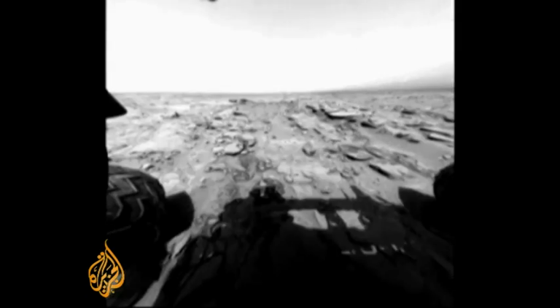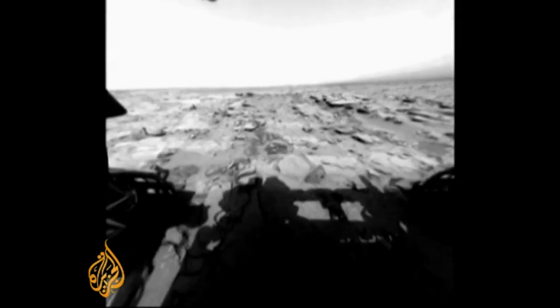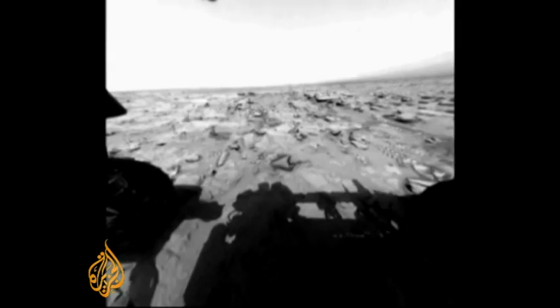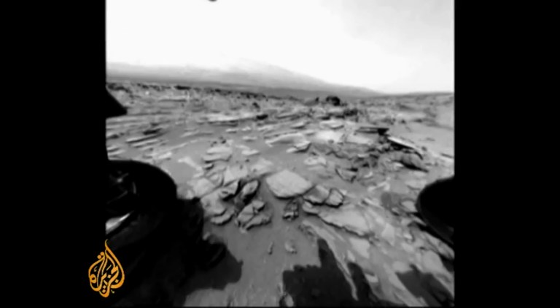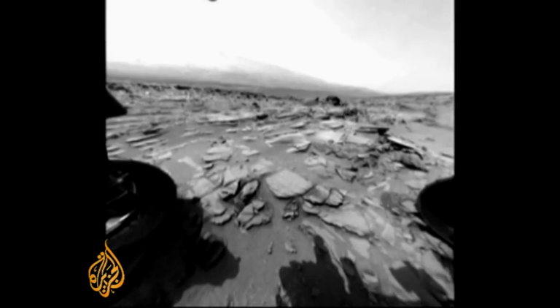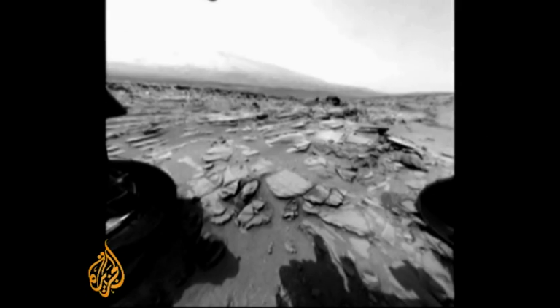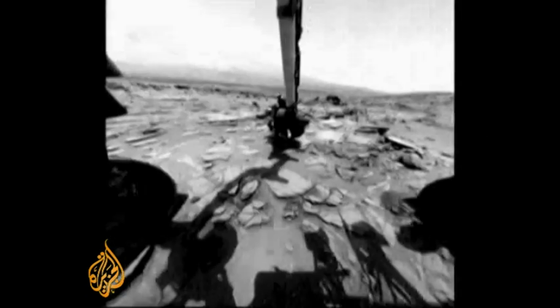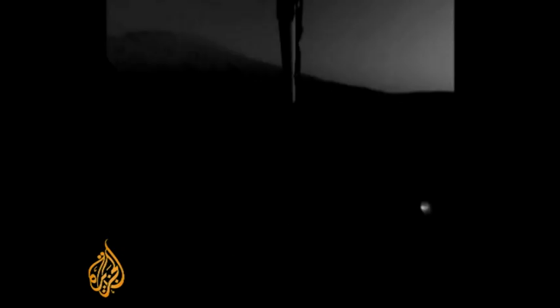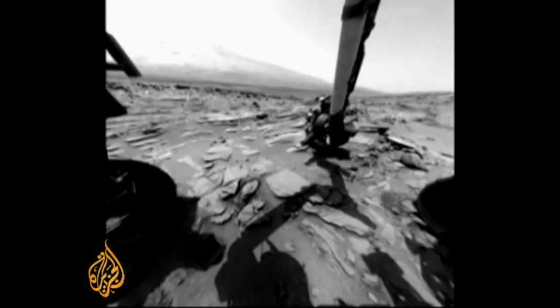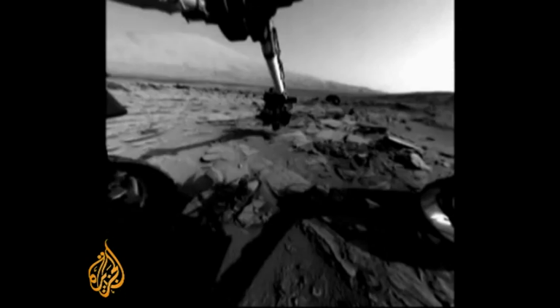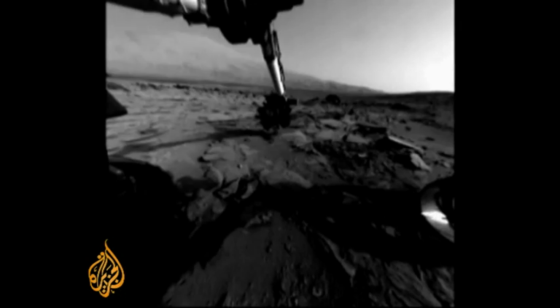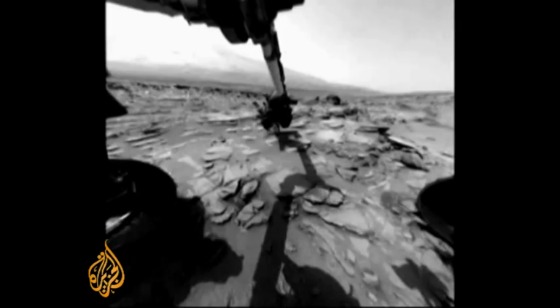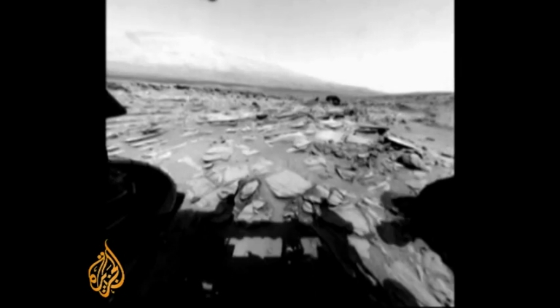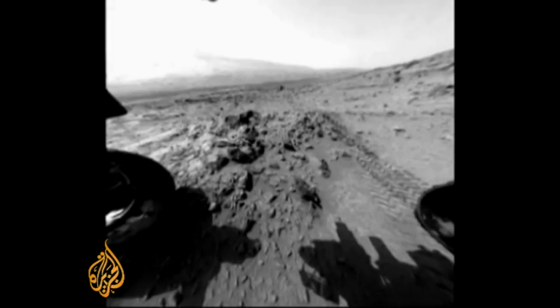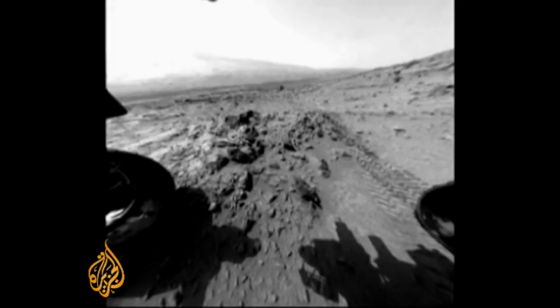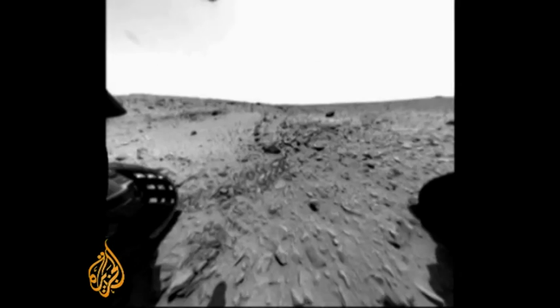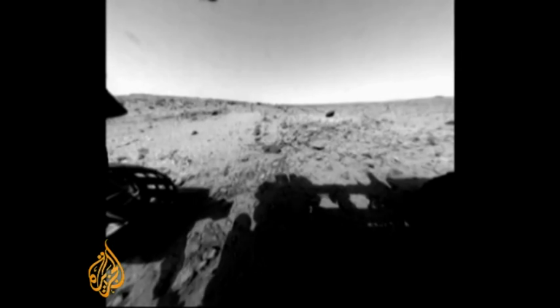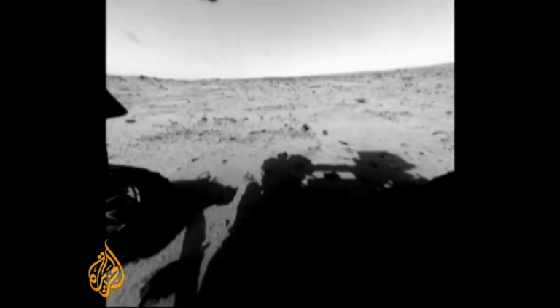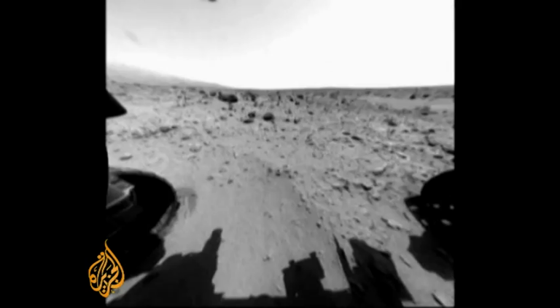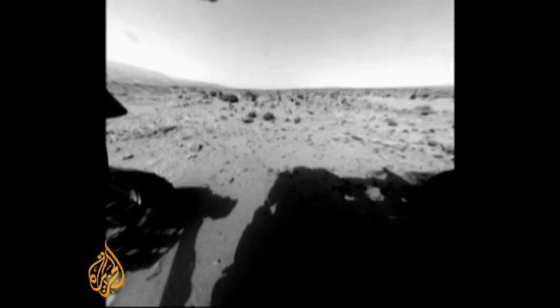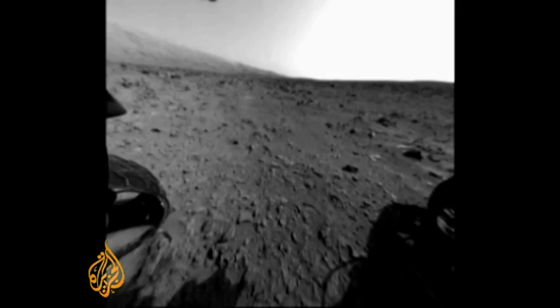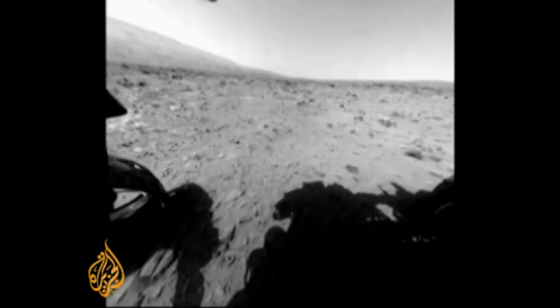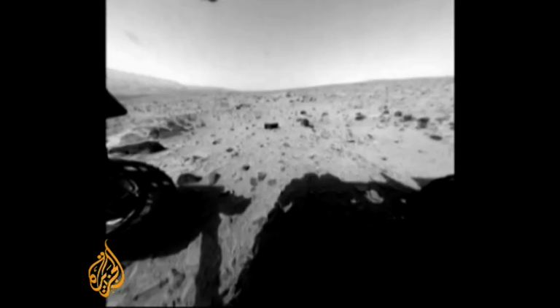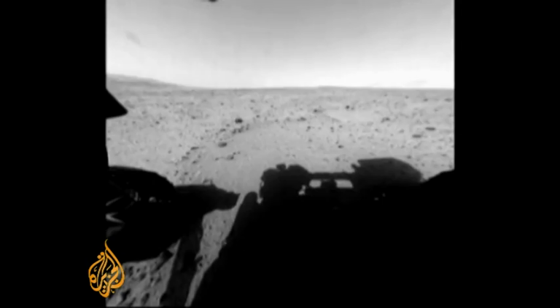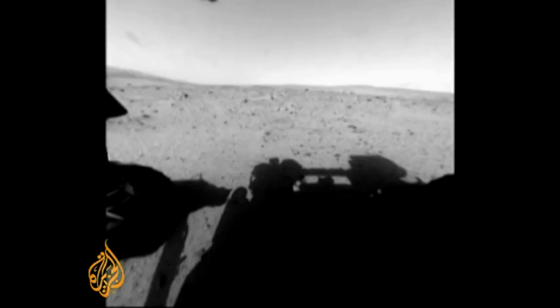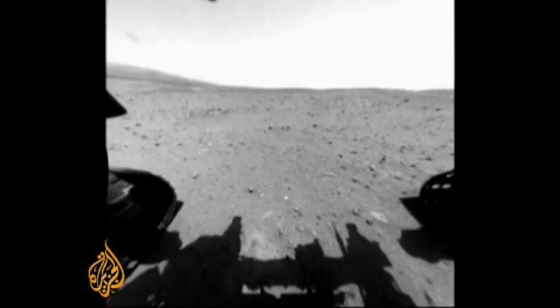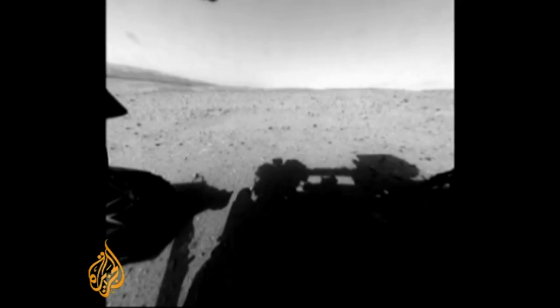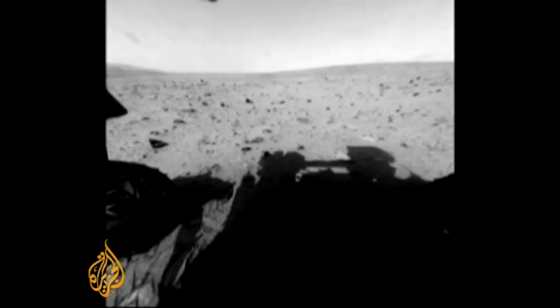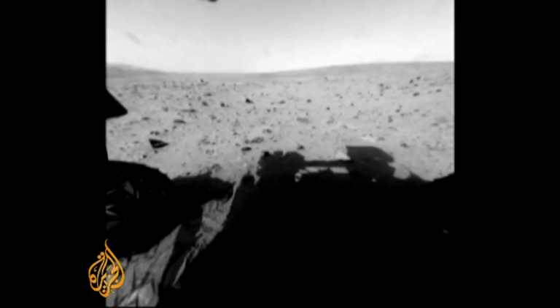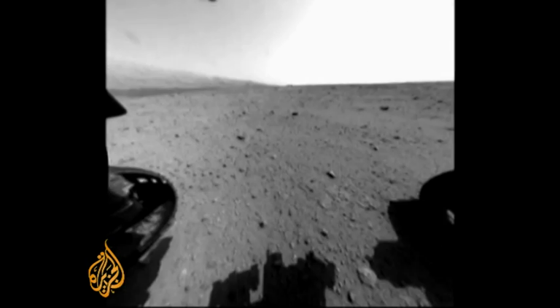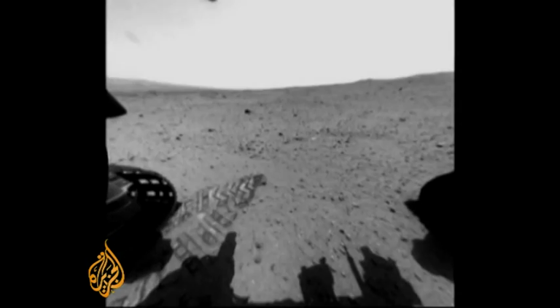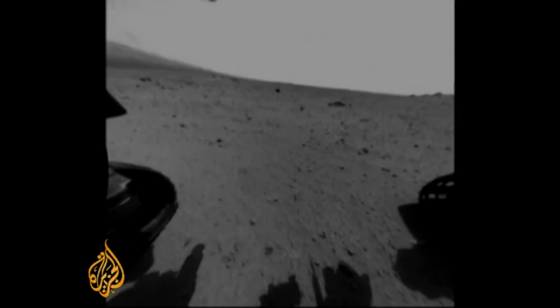Curiosity's every move is being charted, with NASA hoping that where wheeled tracks are now will lead to boot prints later.